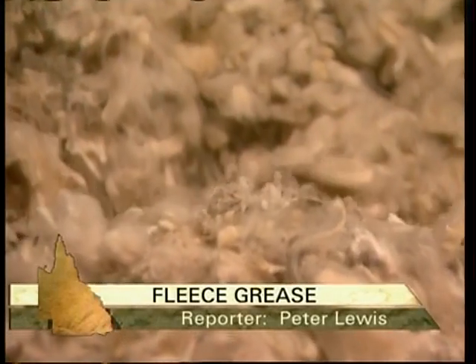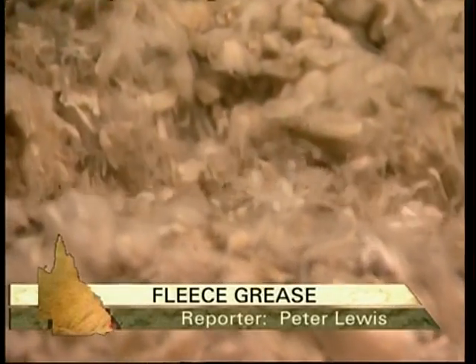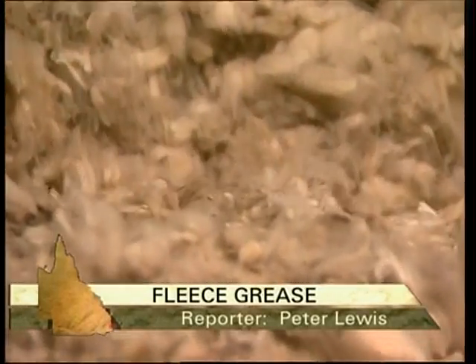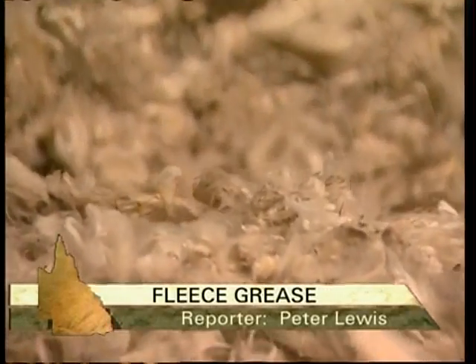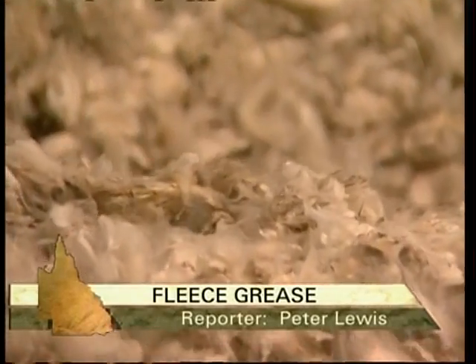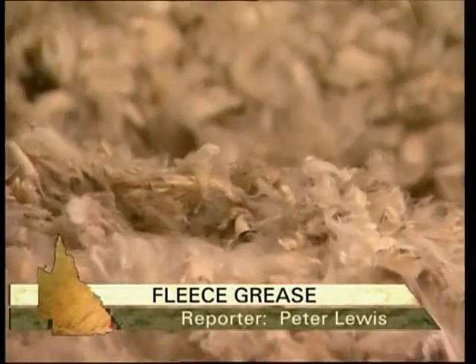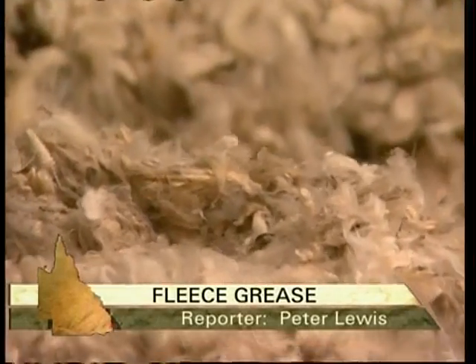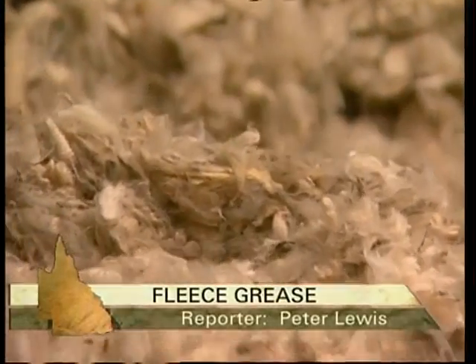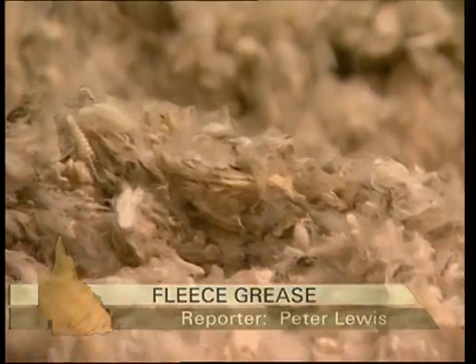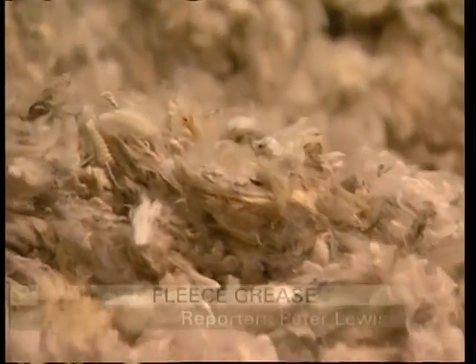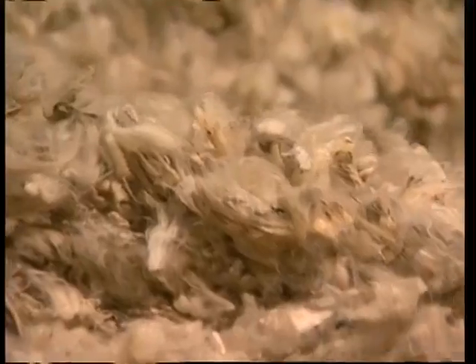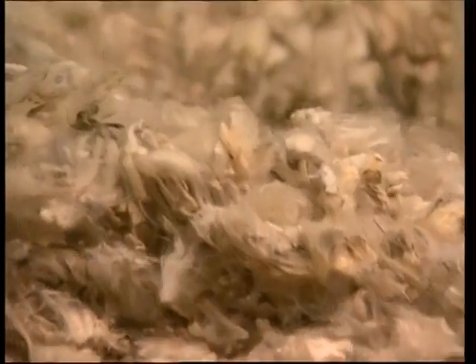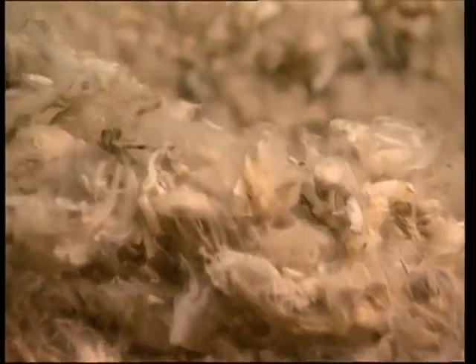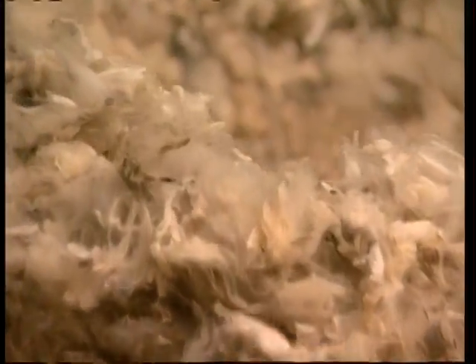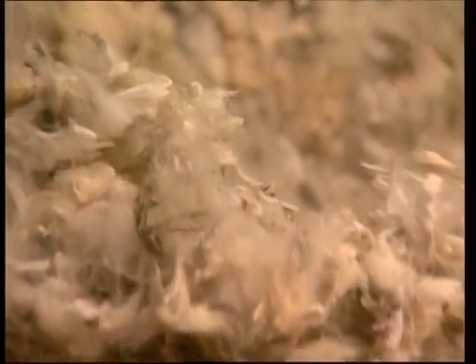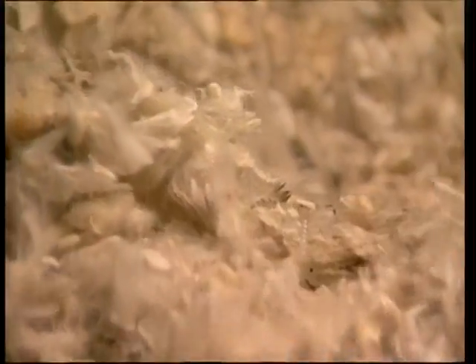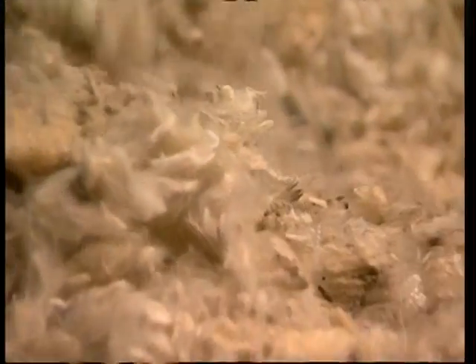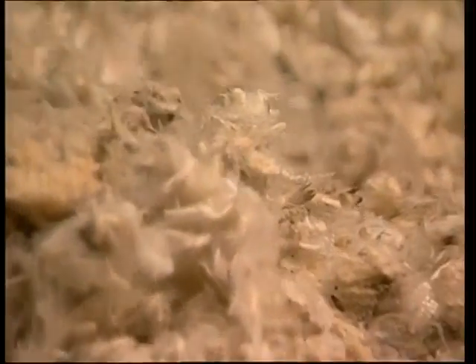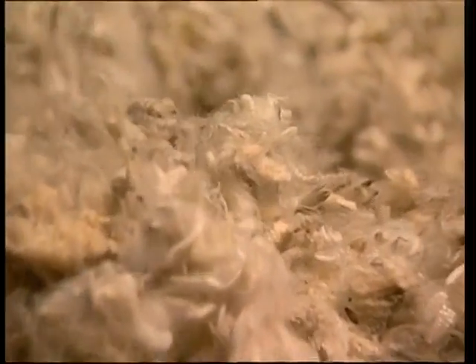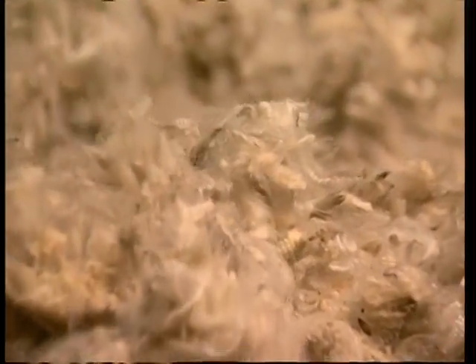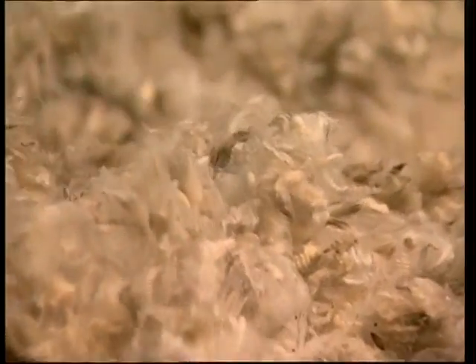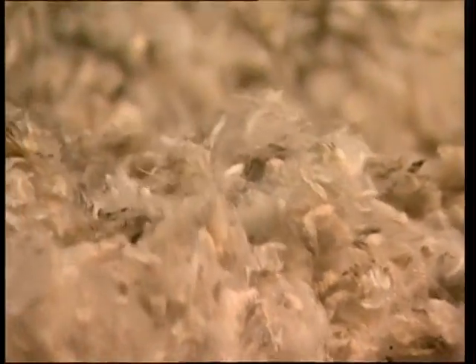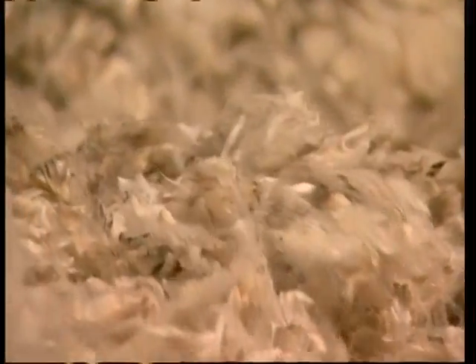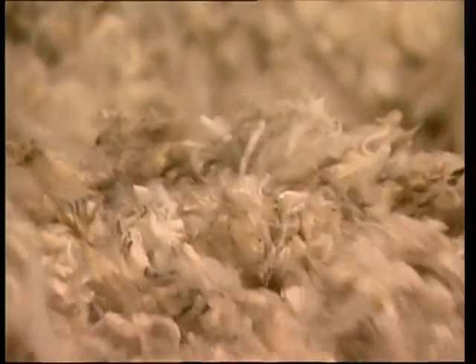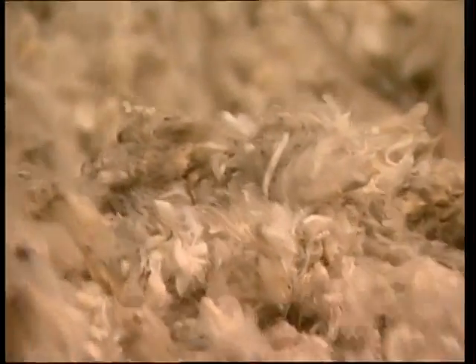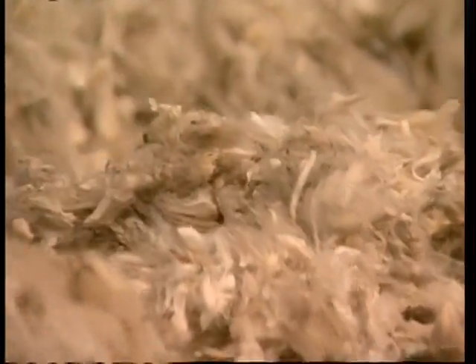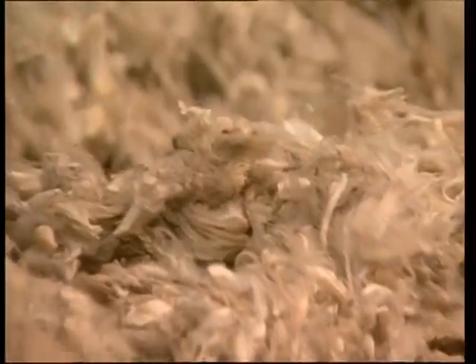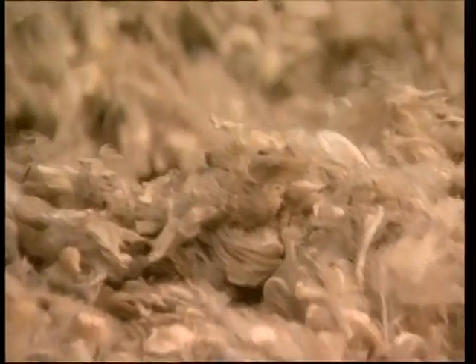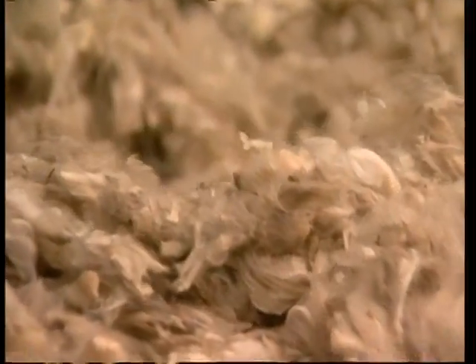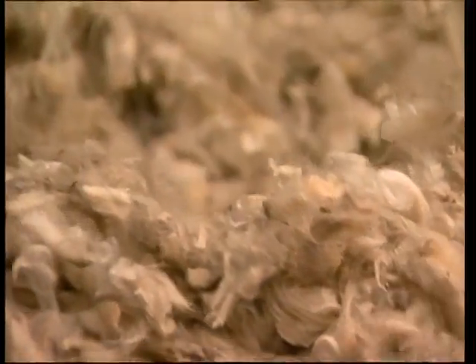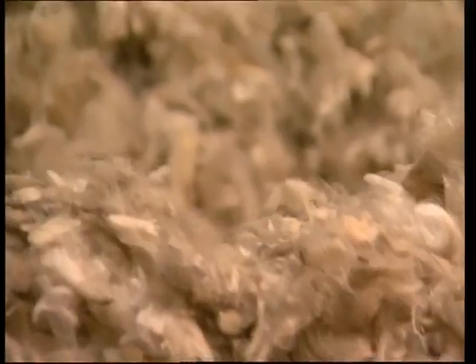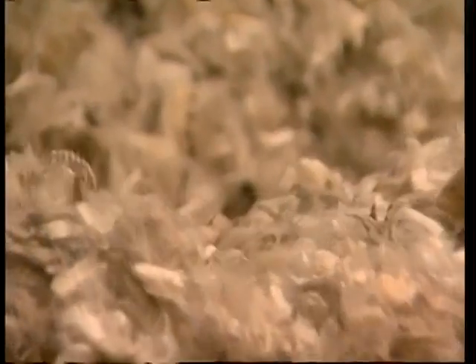This is not so much a yarn about value-adding wool as it is about the by-product that's turning out to be nearly as valuable as the golden fleece itself.